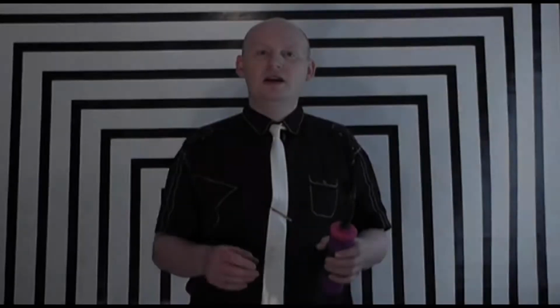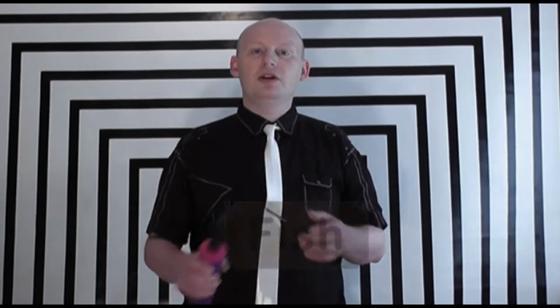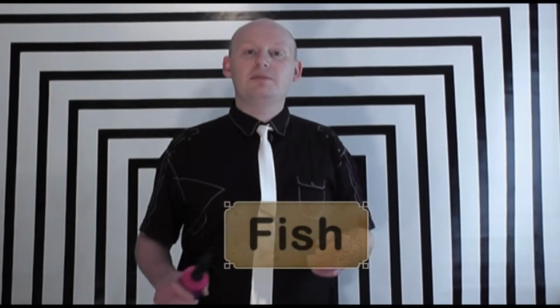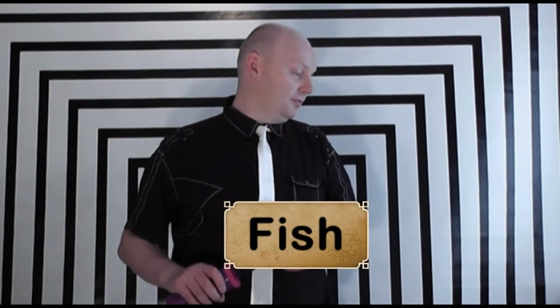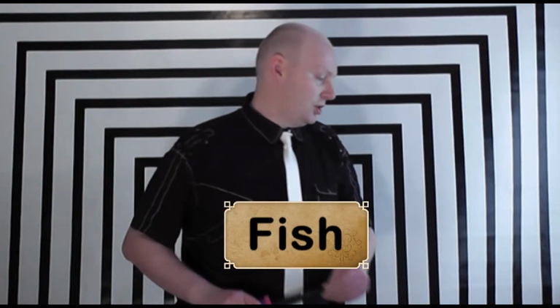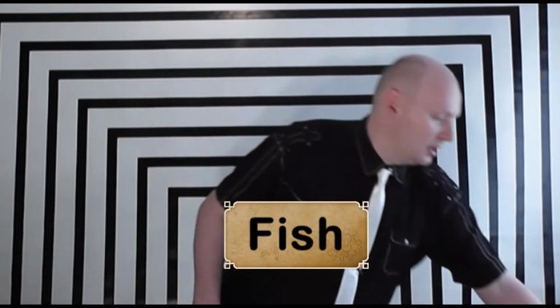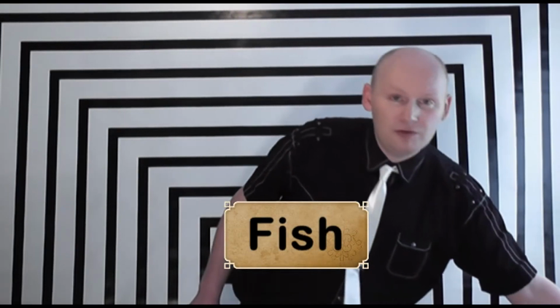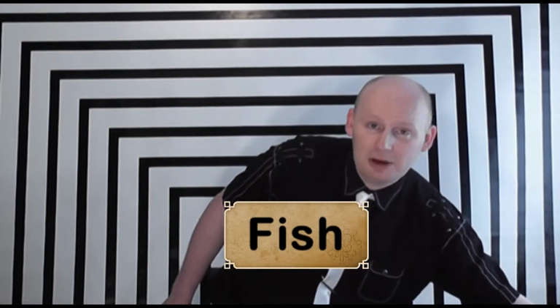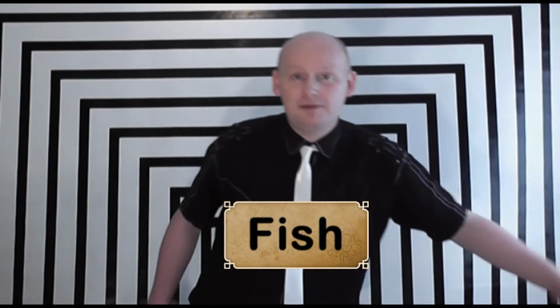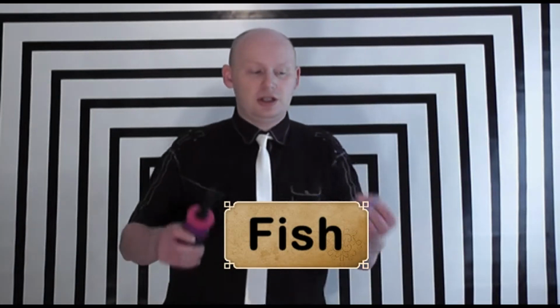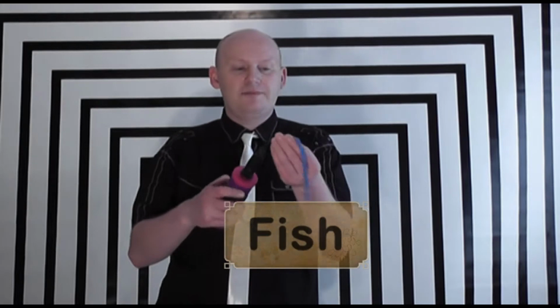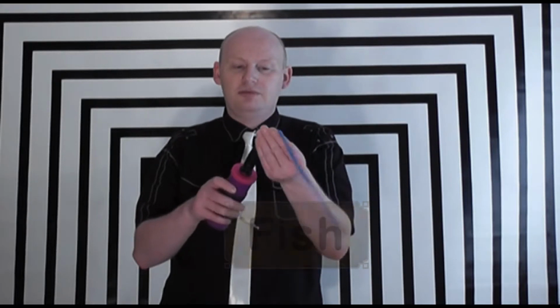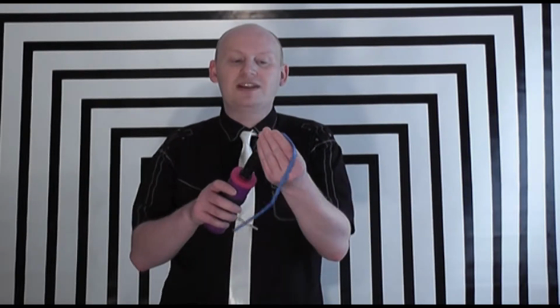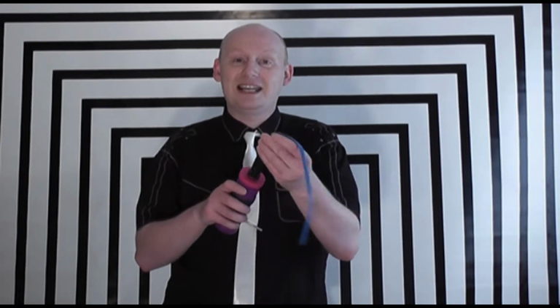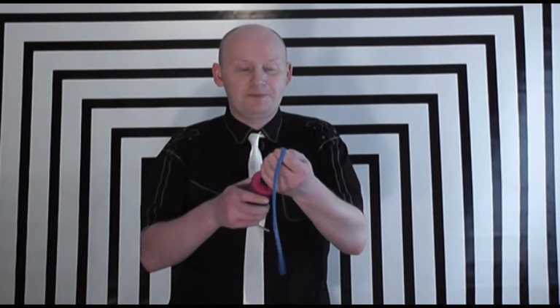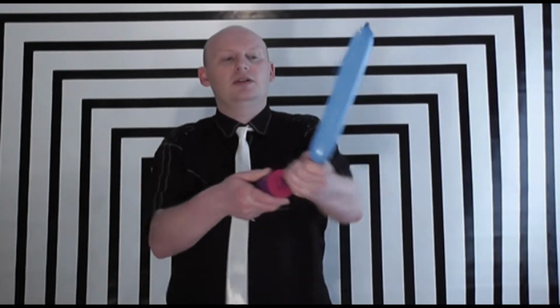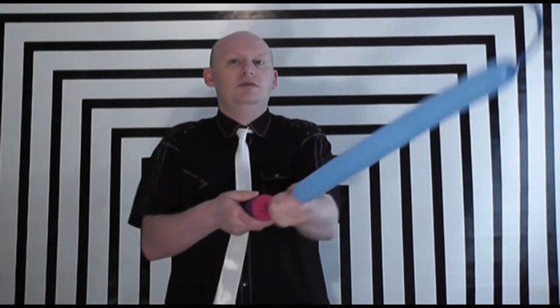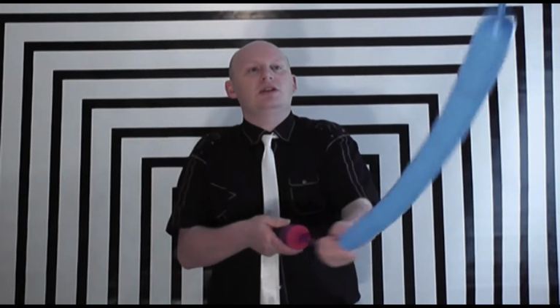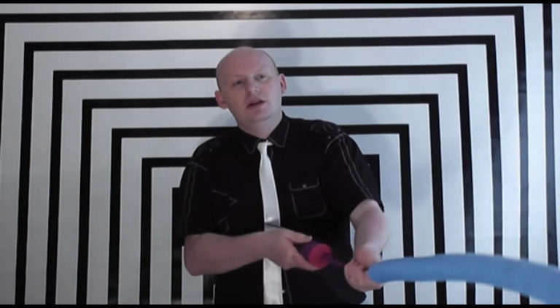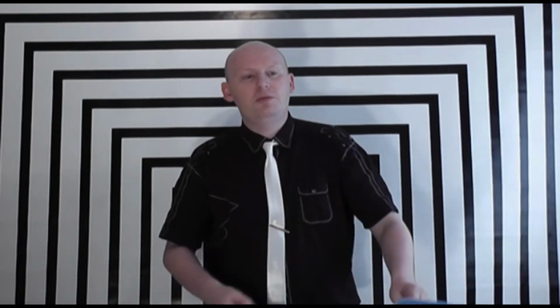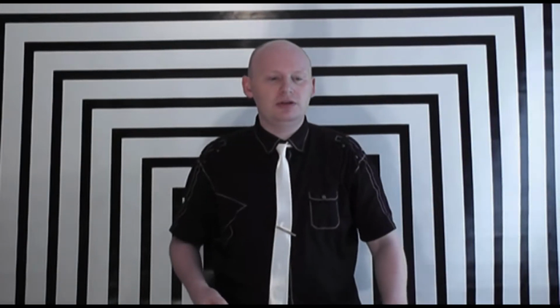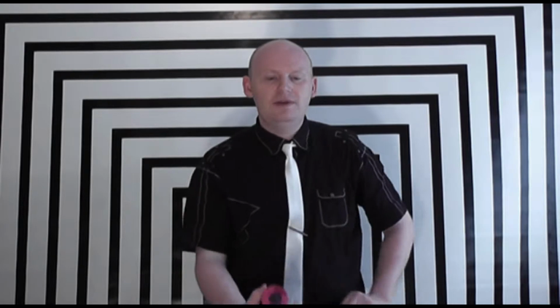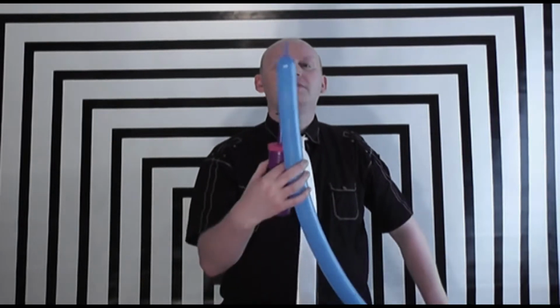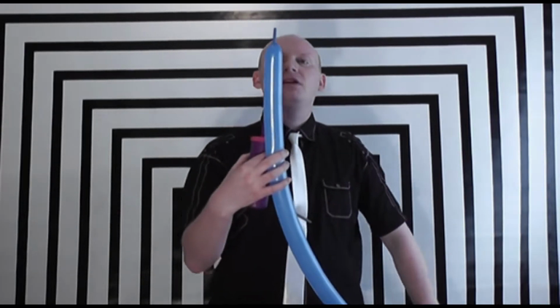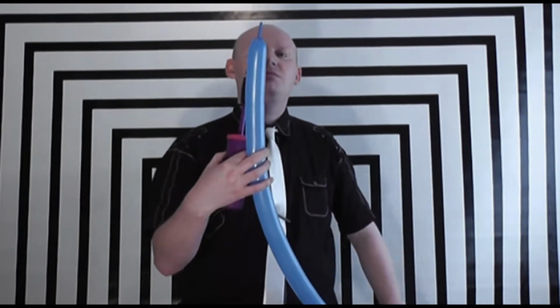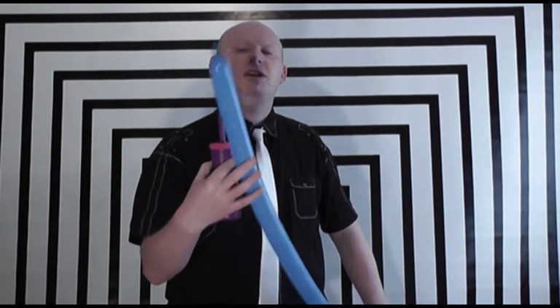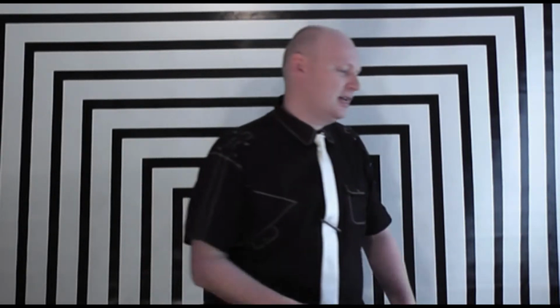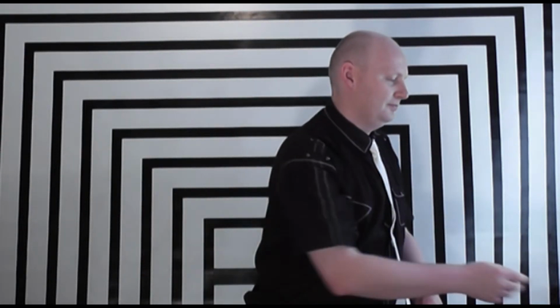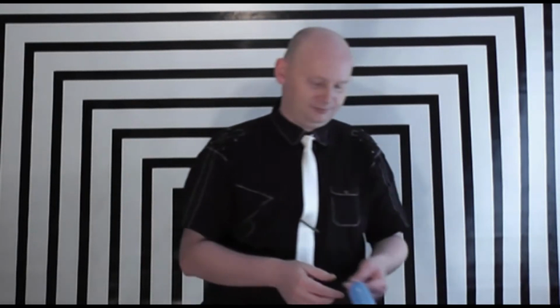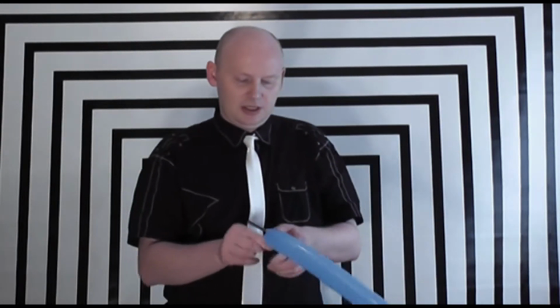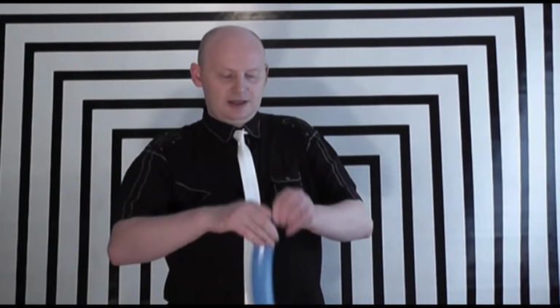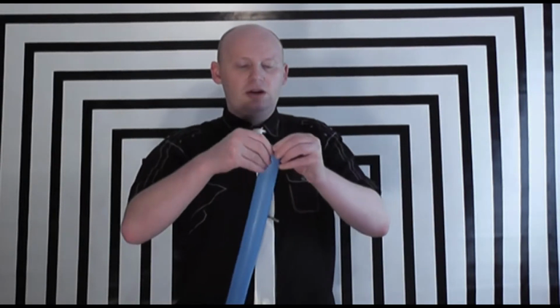Now we're going to look at my balloon fish. There's nothing really special about the fish, it just fulfills the criteria. I'll use a glove and balloon, fill it up with a good half an inch at the end and tie your knot.